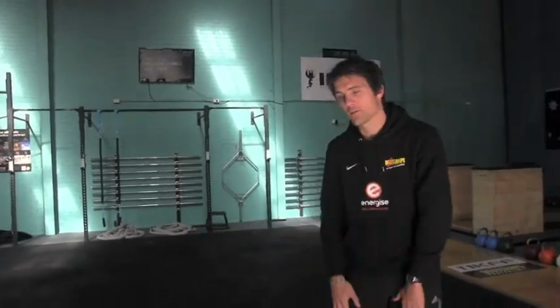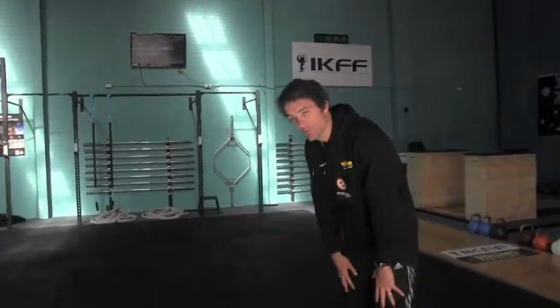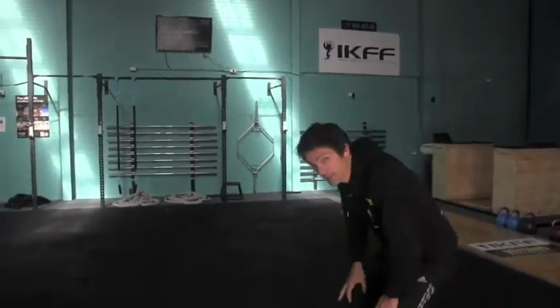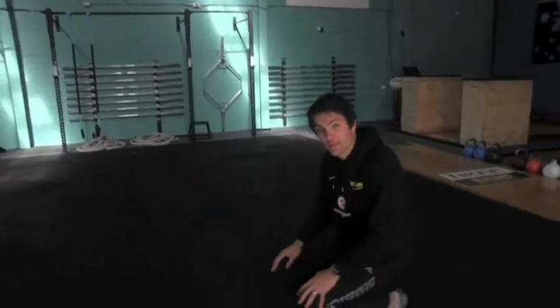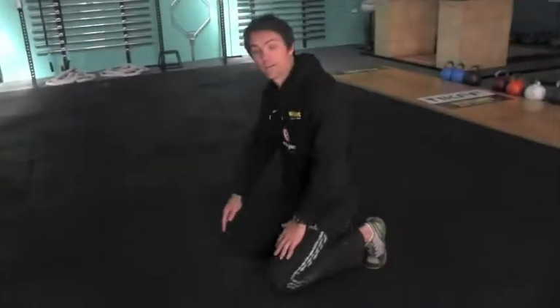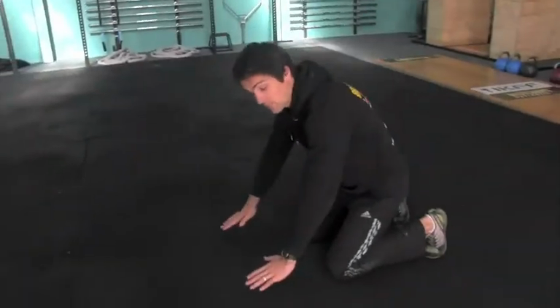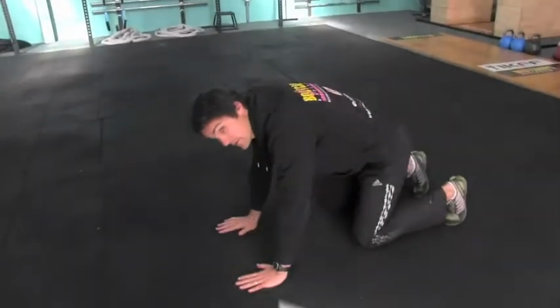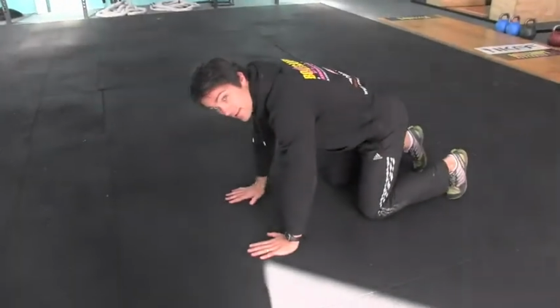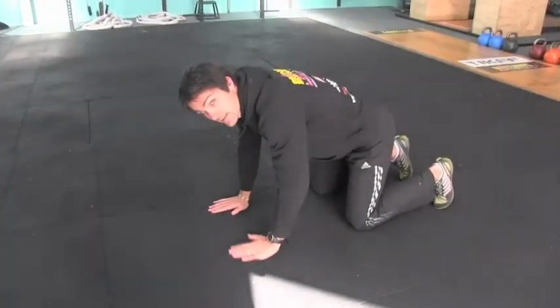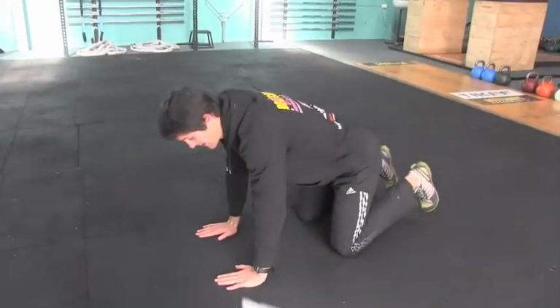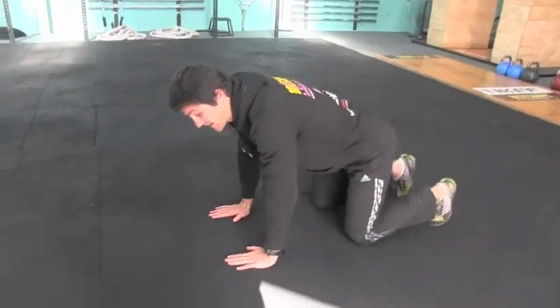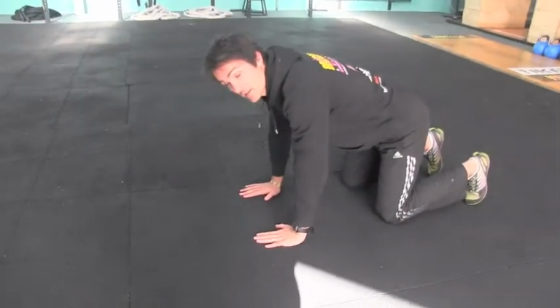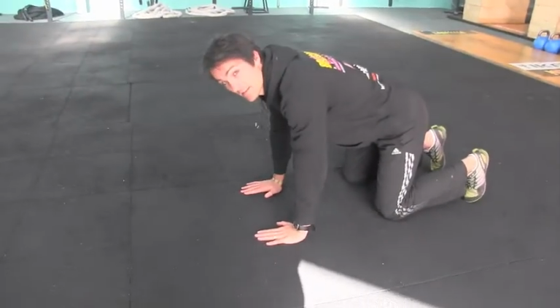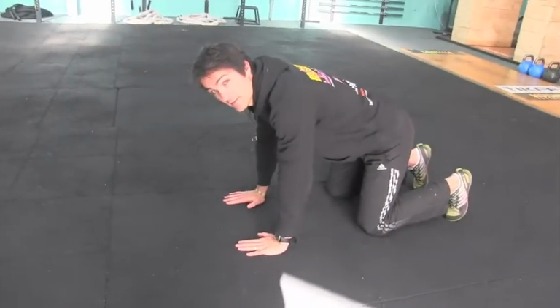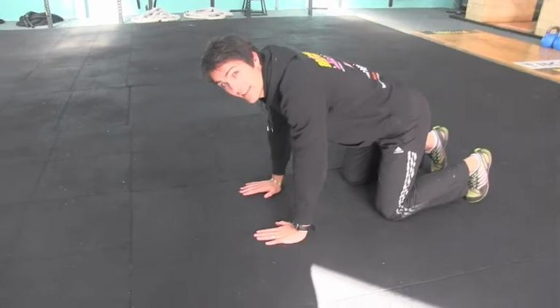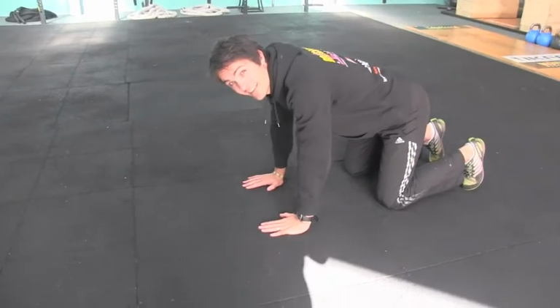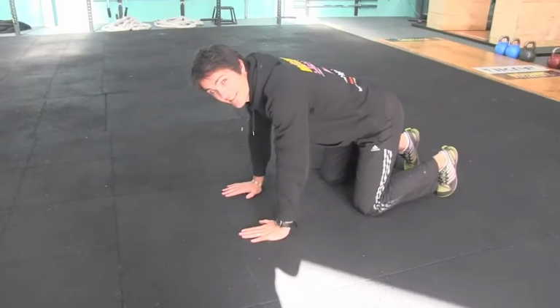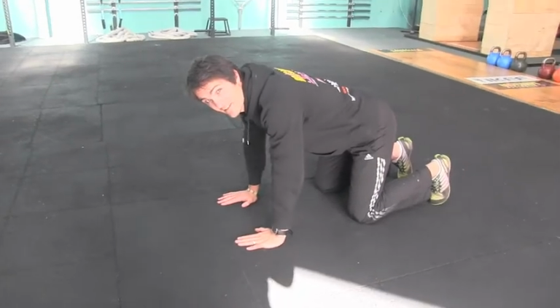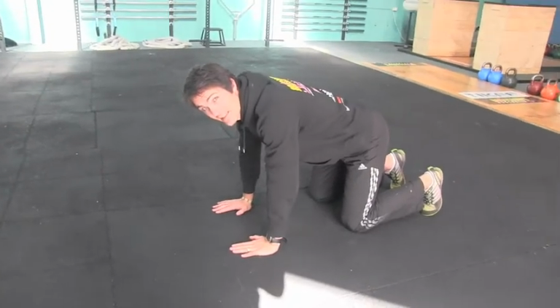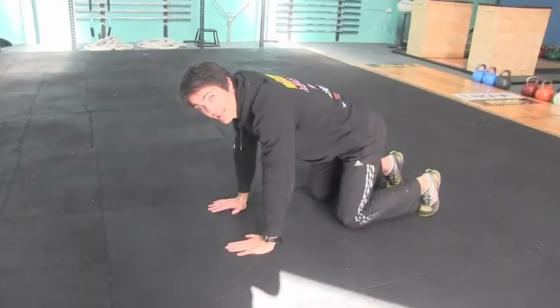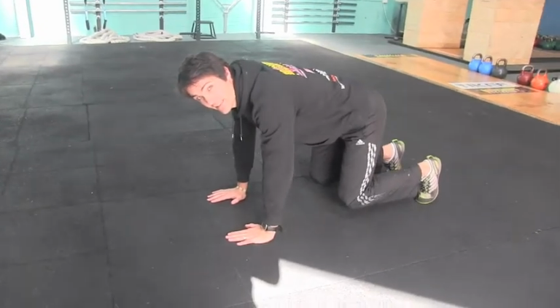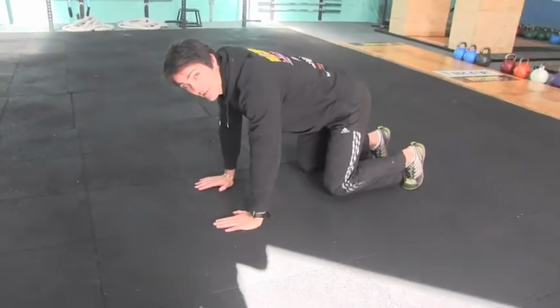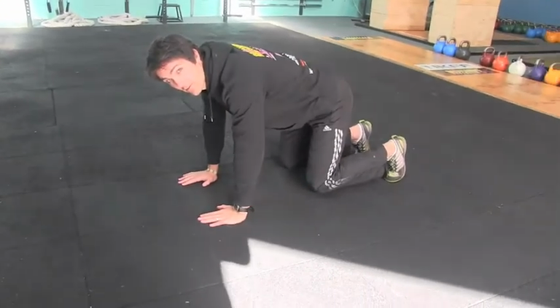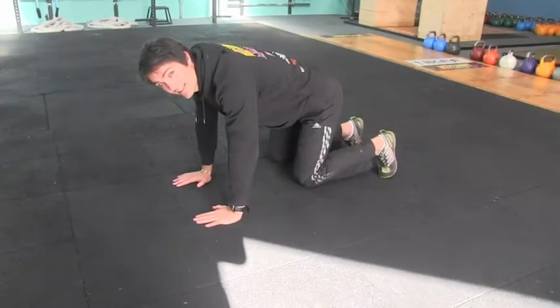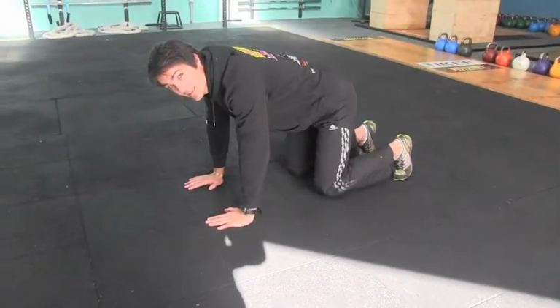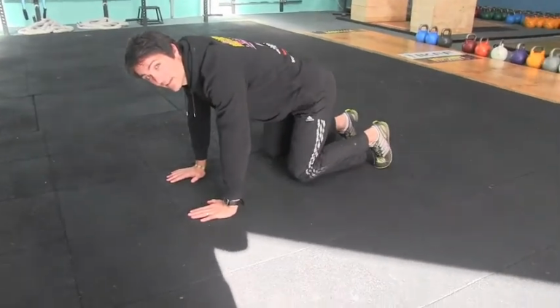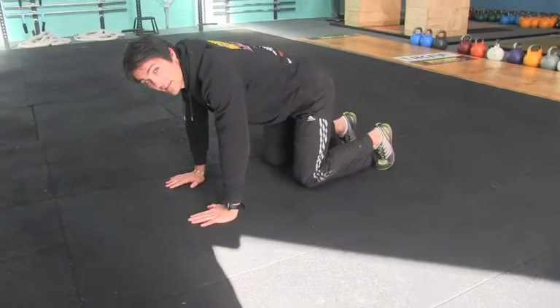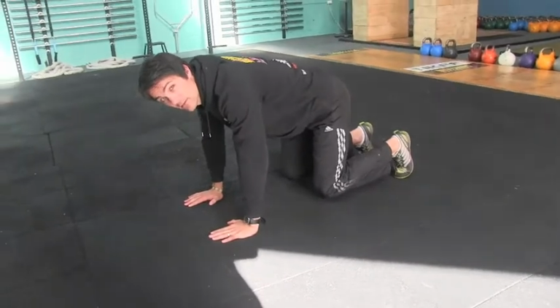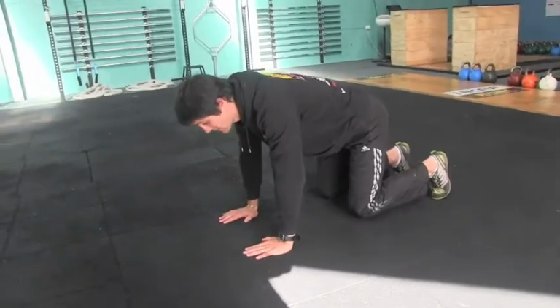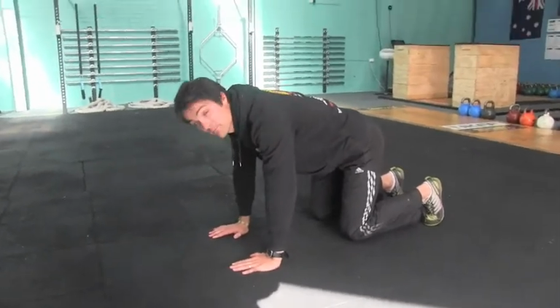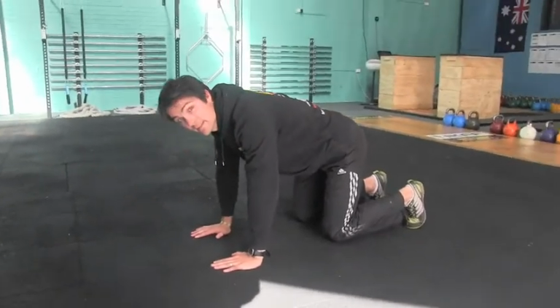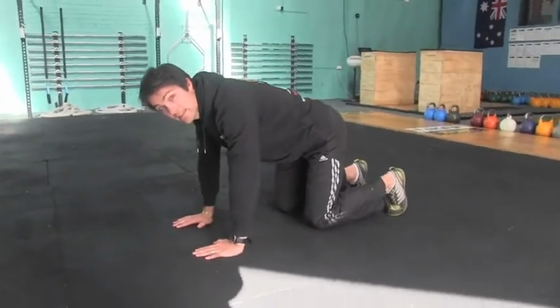So, the Tiger Core — we start down in our four-pointed position. Hands and tips of the toes and knees are touching the ground. The key to this exercise is then getting the knees just off the ground, so they're just skimming the actual grass or the actual mat, in this case here.